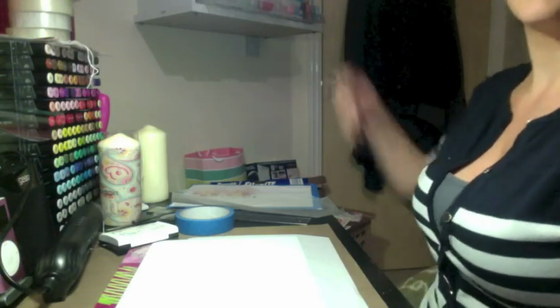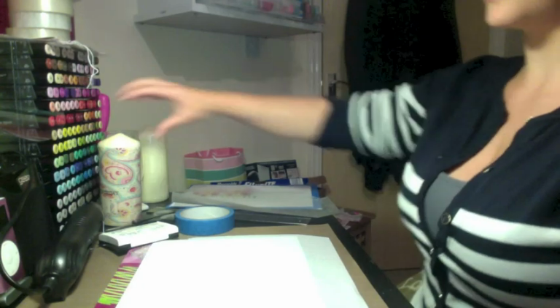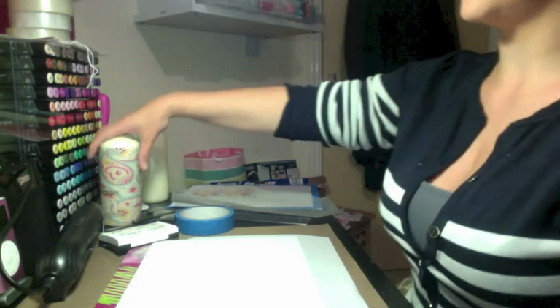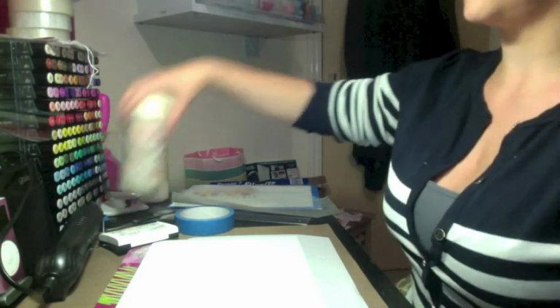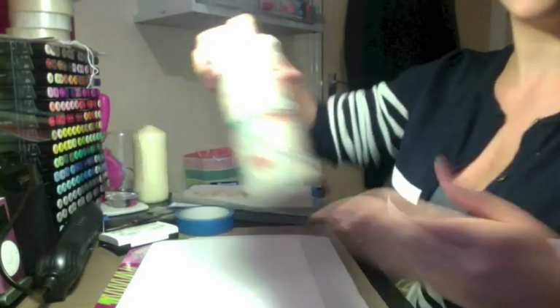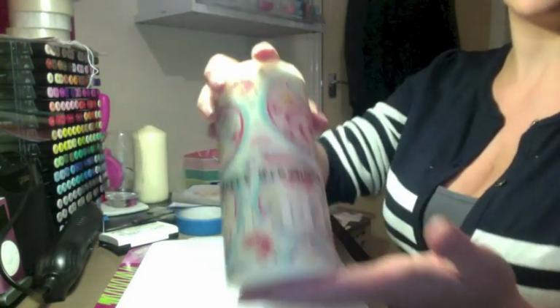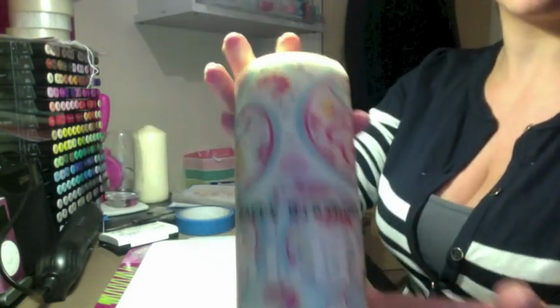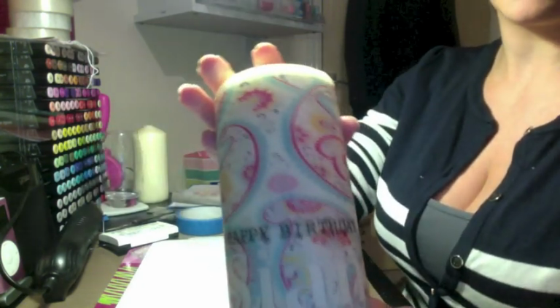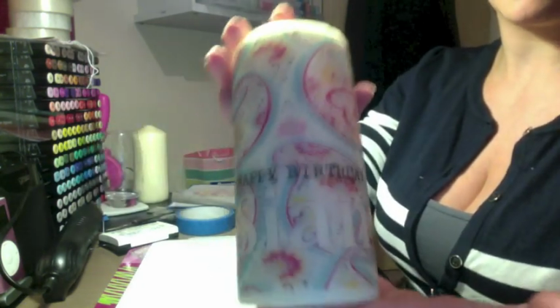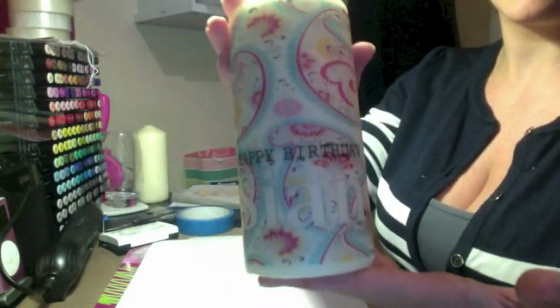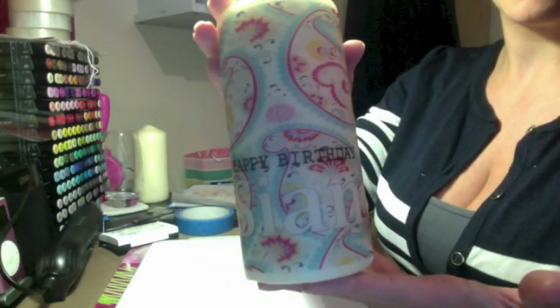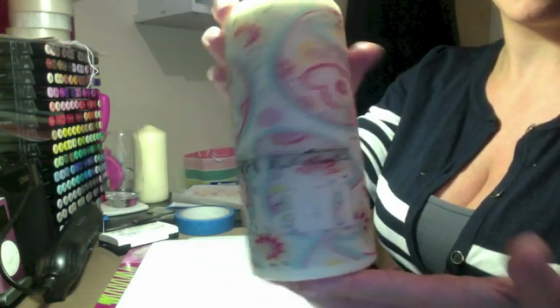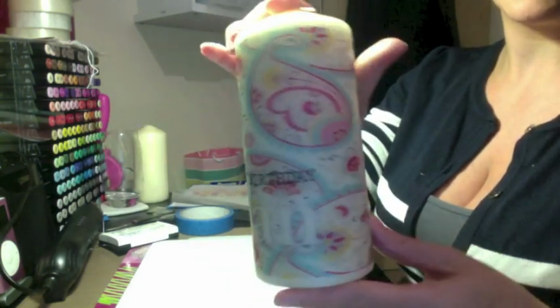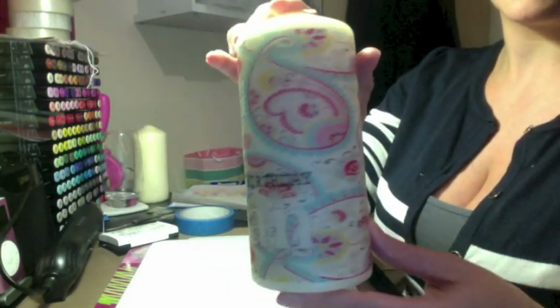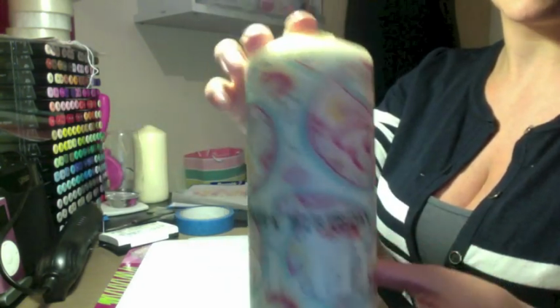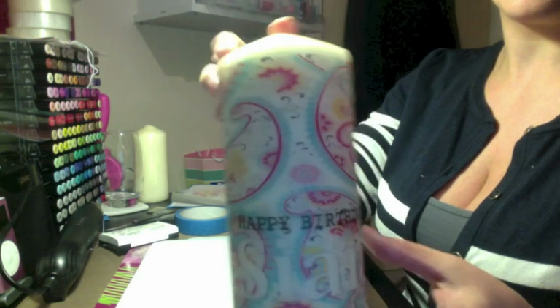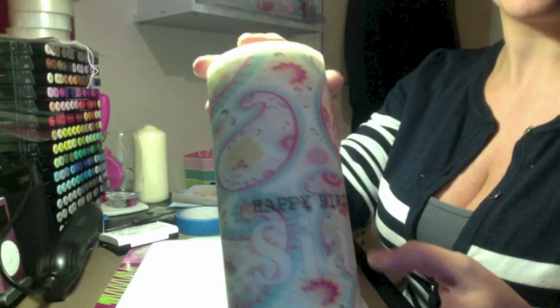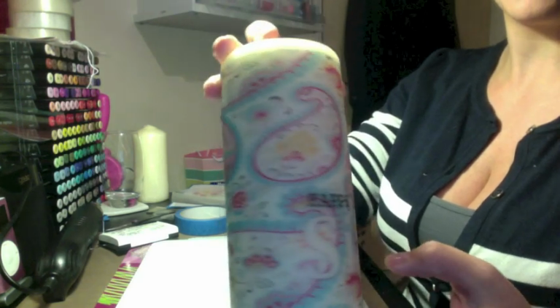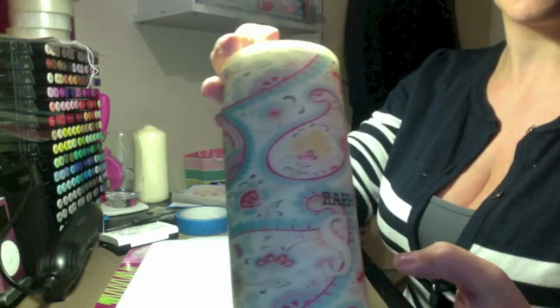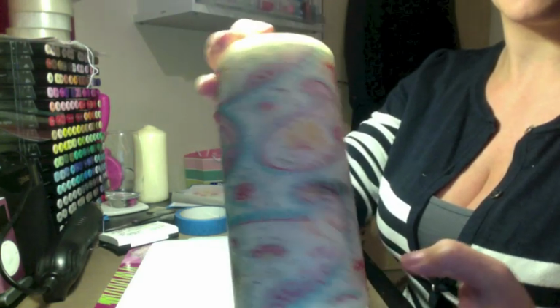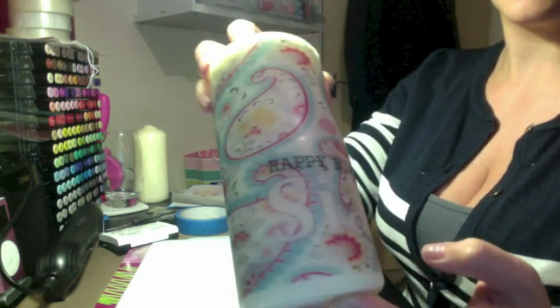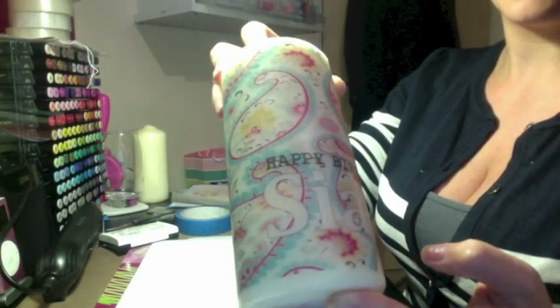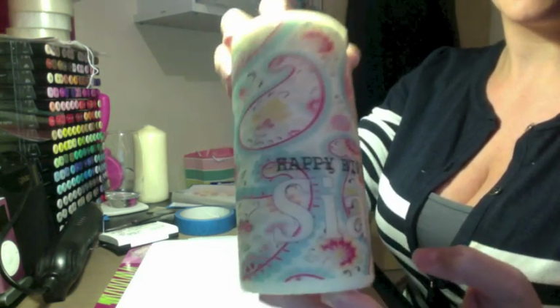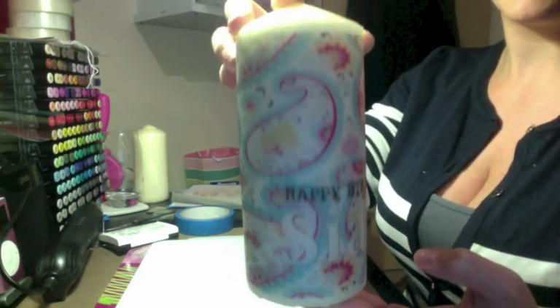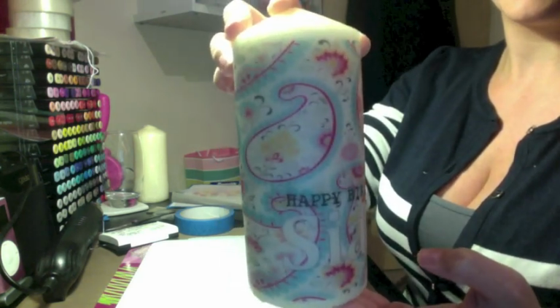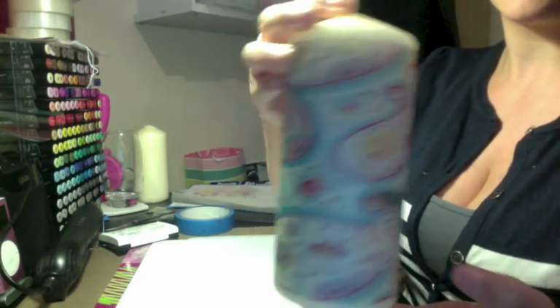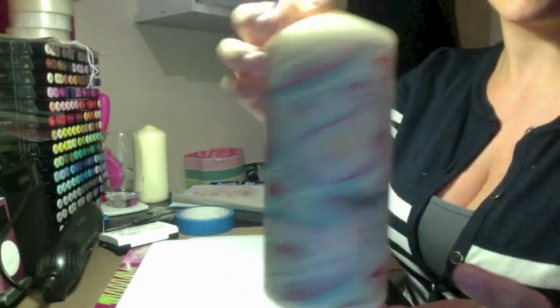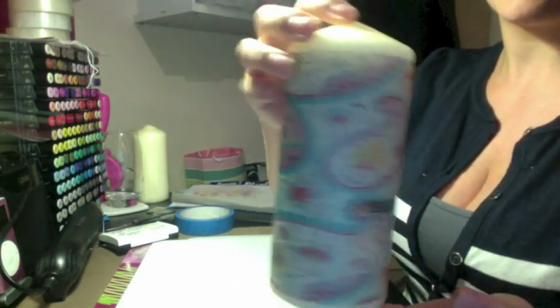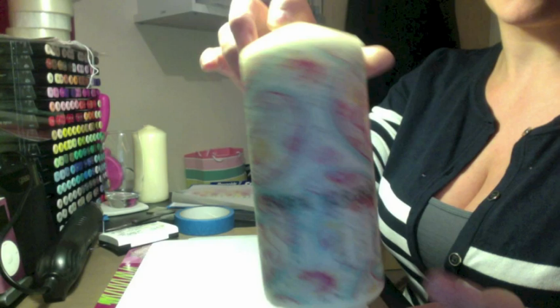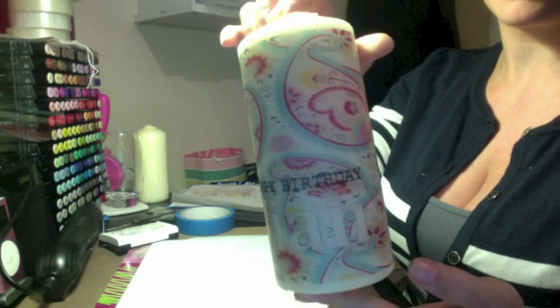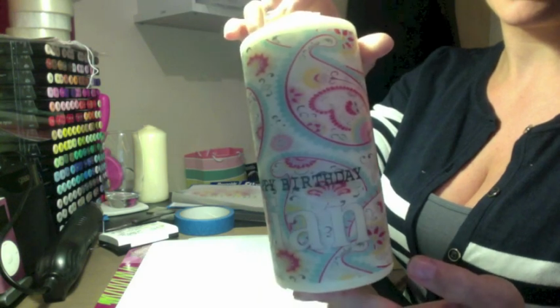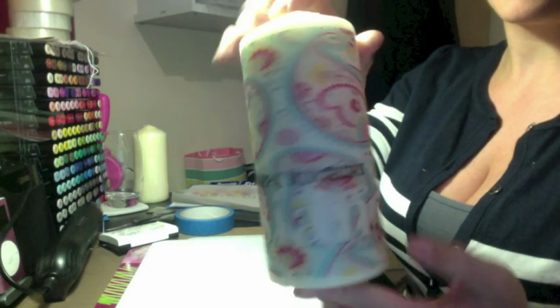Hi, today I'm going to show you how to make a printed candle like this one. You can add some colour right the way around a pillar candle to whatever design that you like. It's really easy to do and they make really cute gifts.